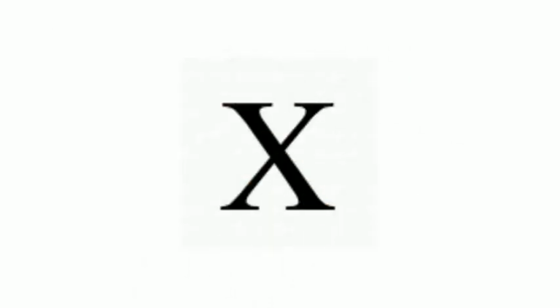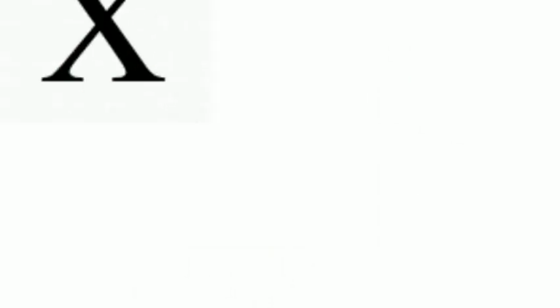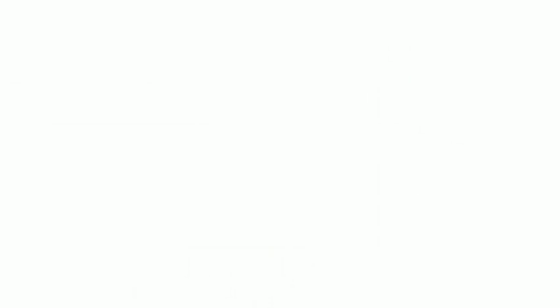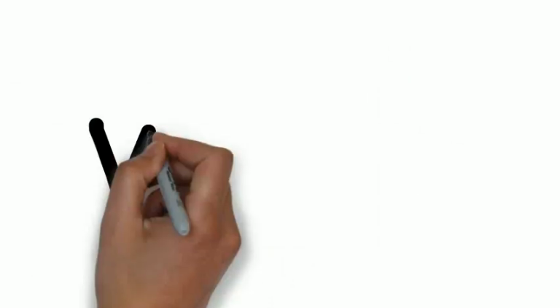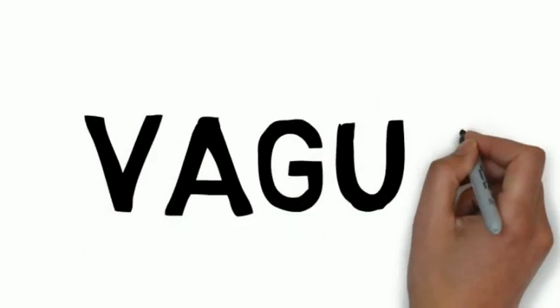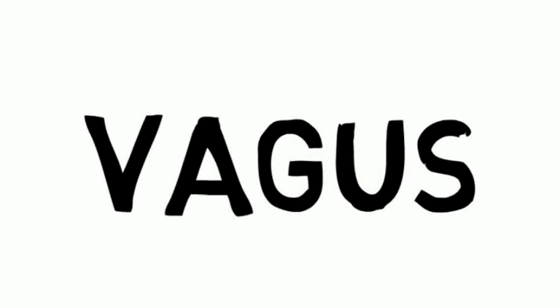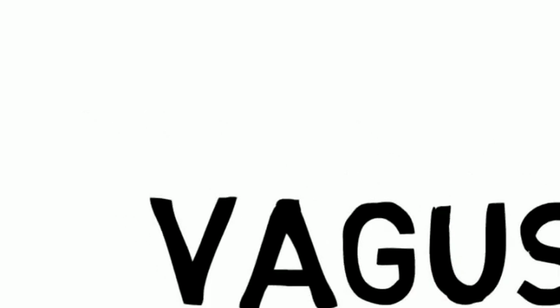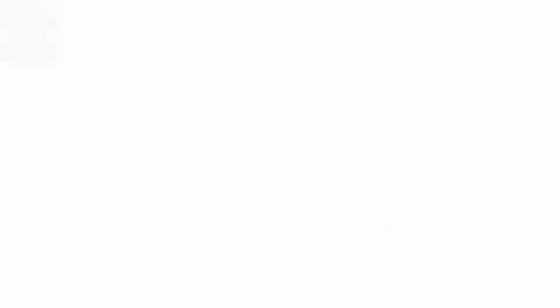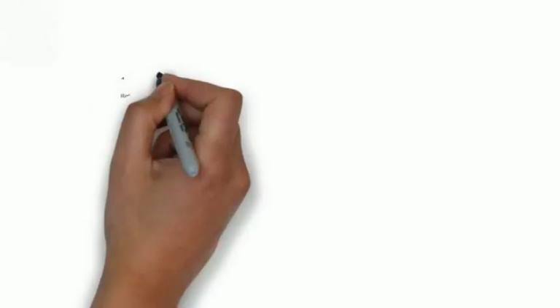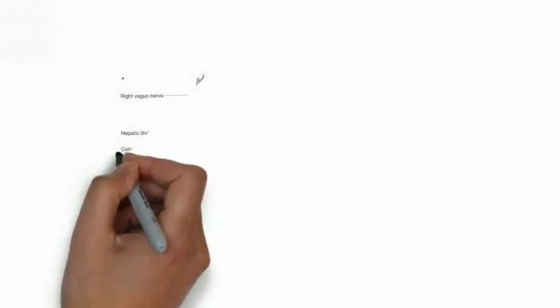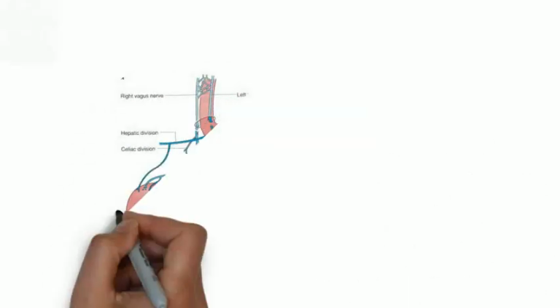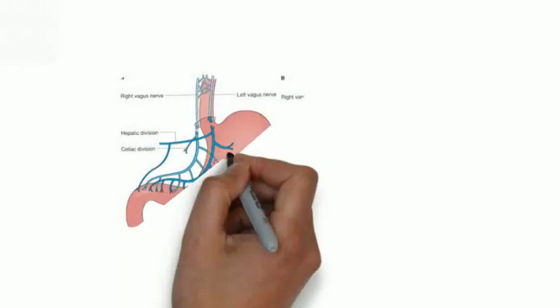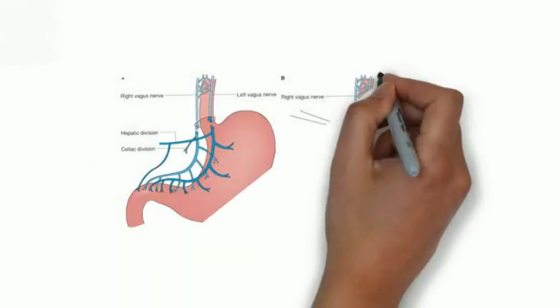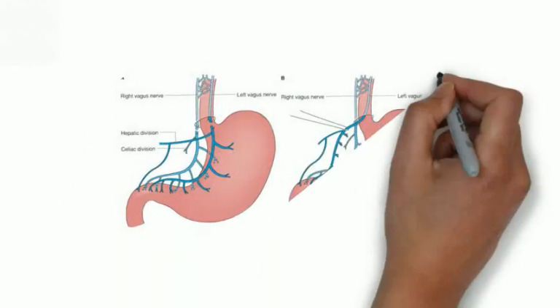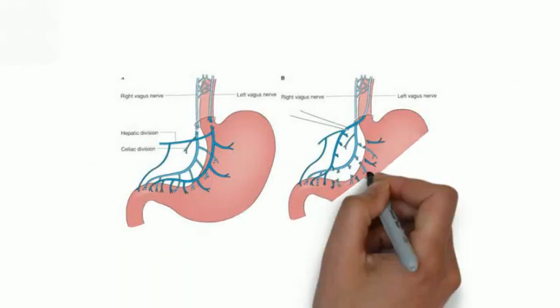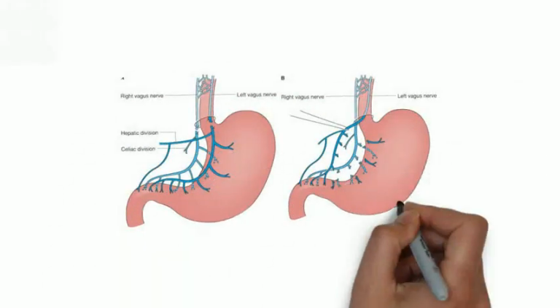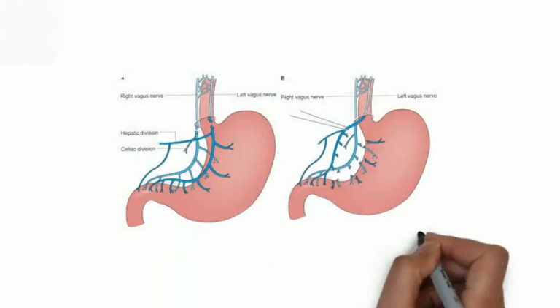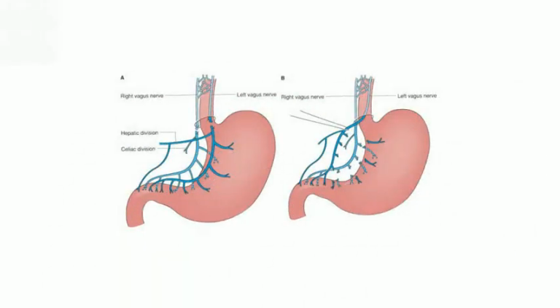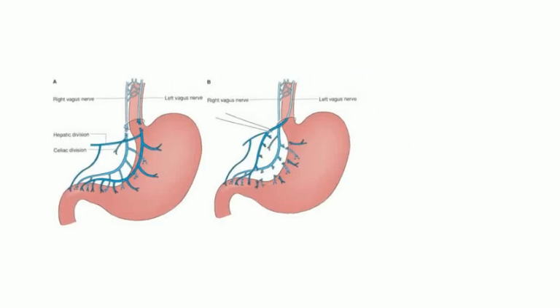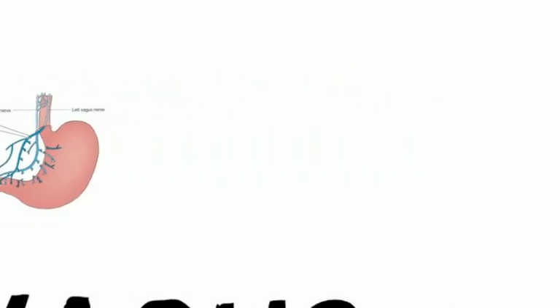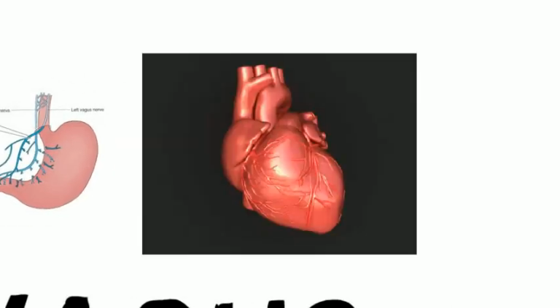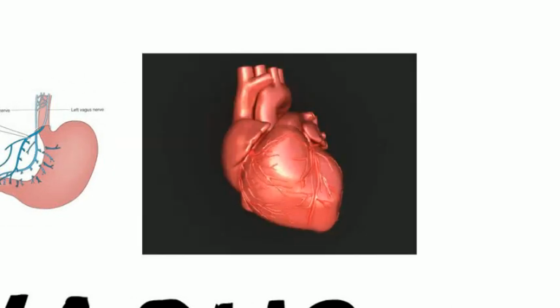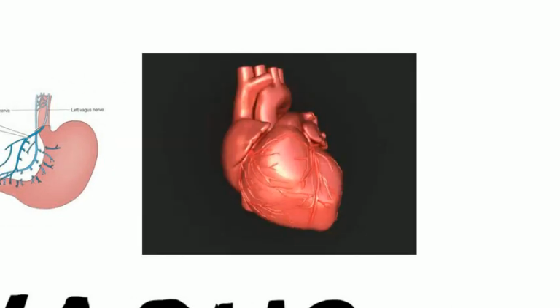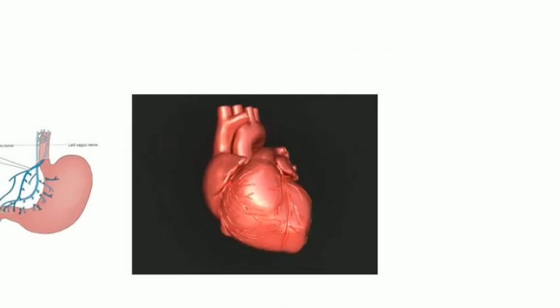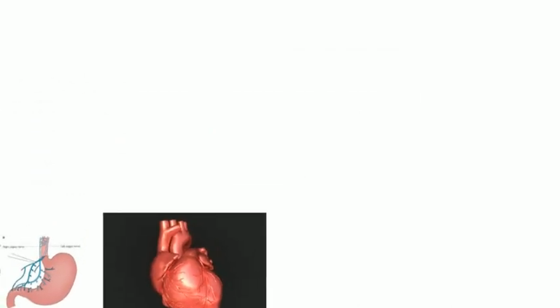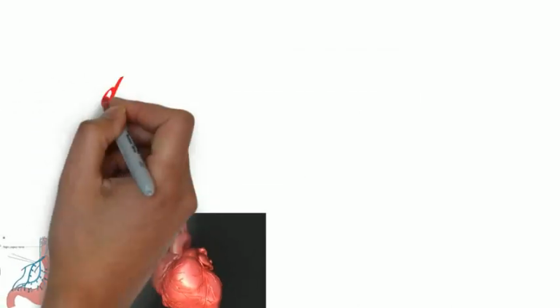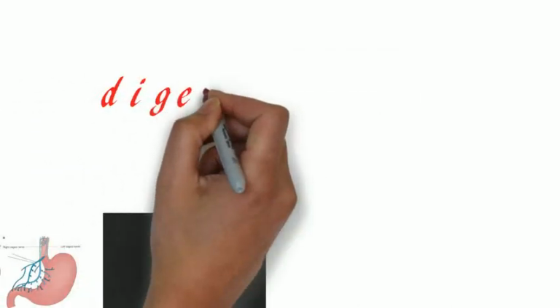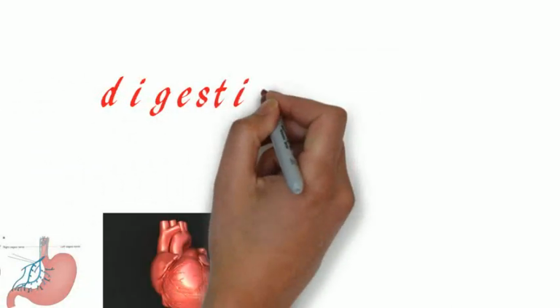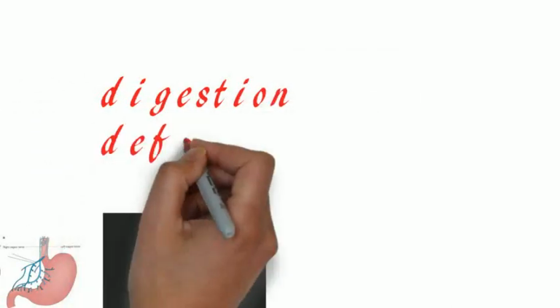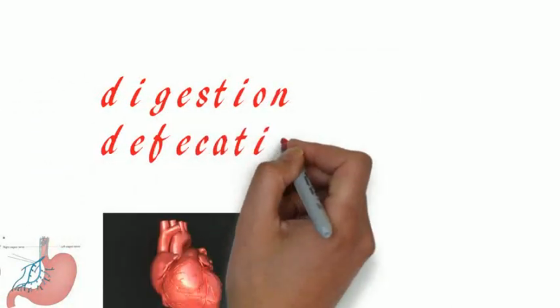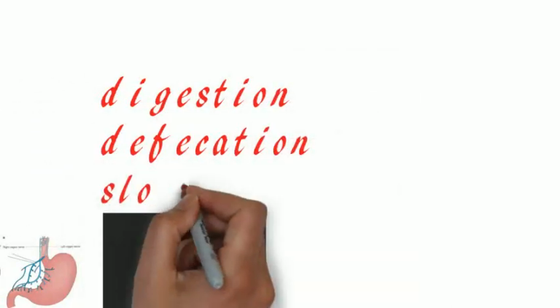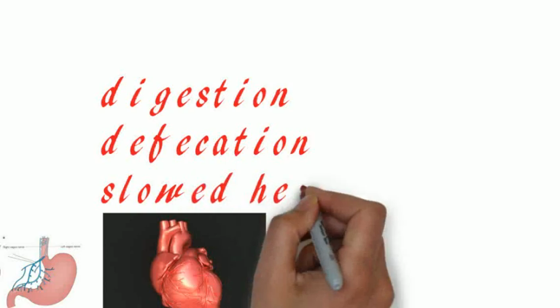The tenth cranial nerve is the vagus nerve. It is a mixed type of cranial nerve. It helps in digestion and defecation, and it can also trigger a reduction or slowing of the heart rate.